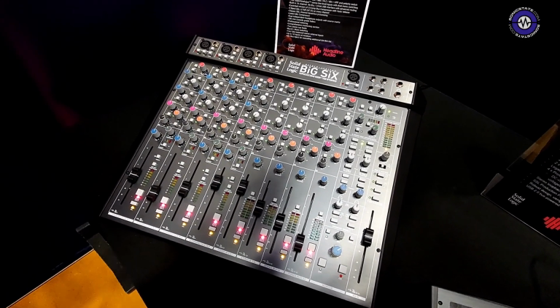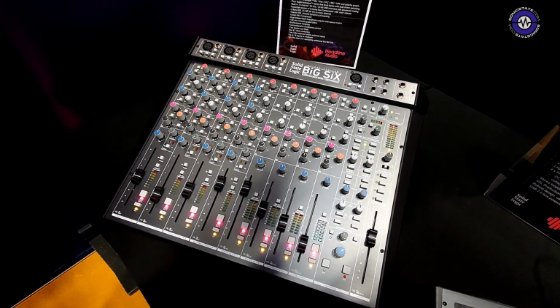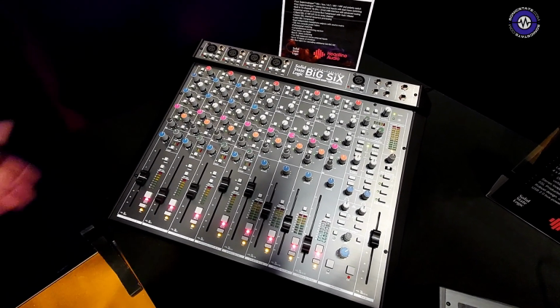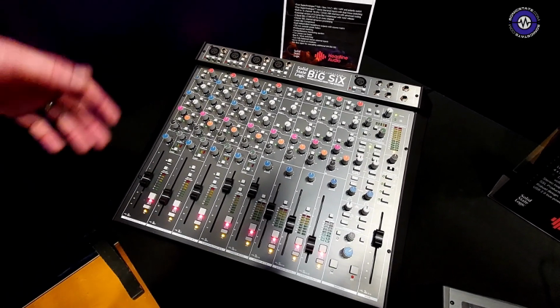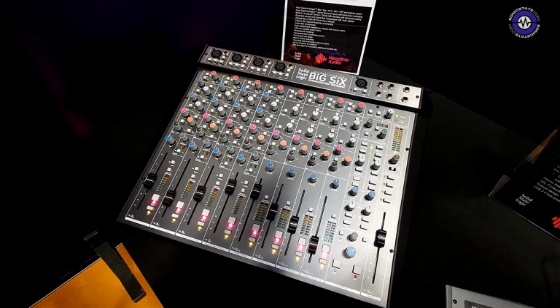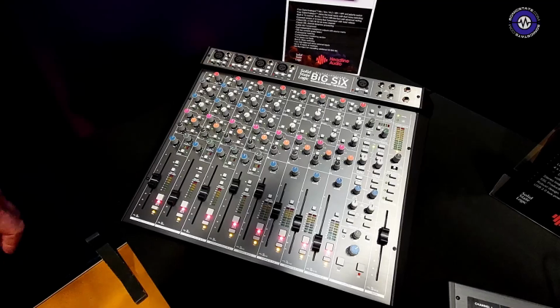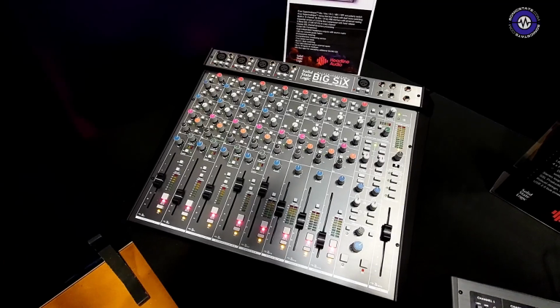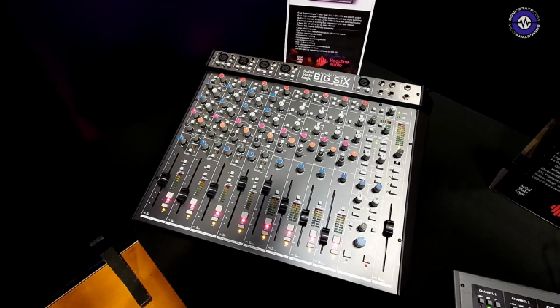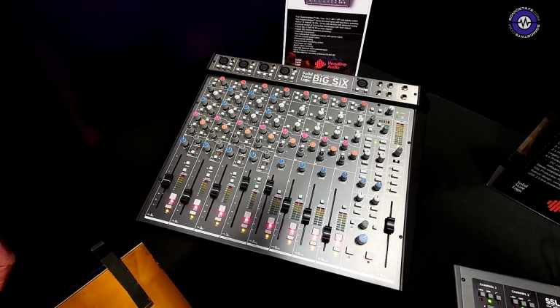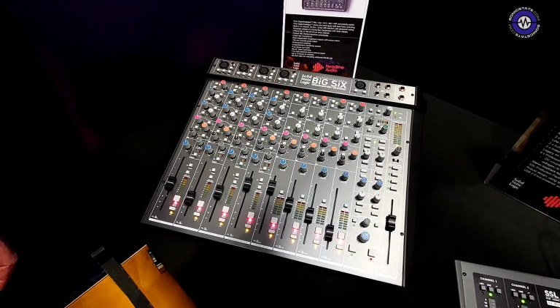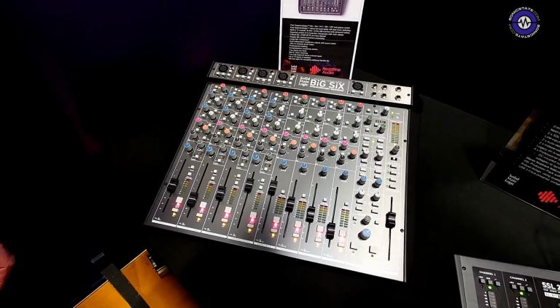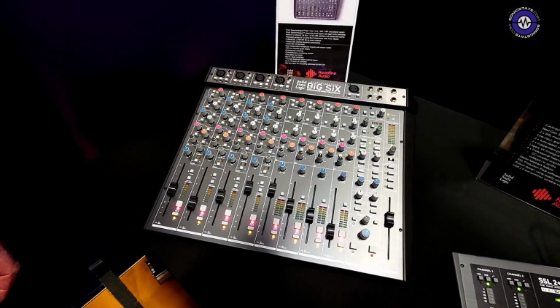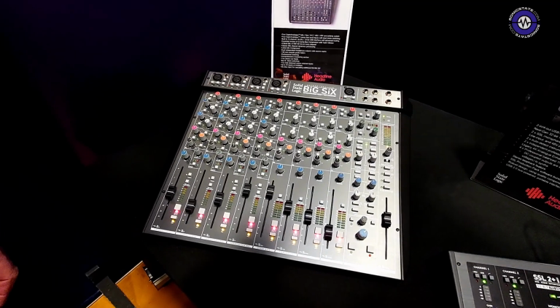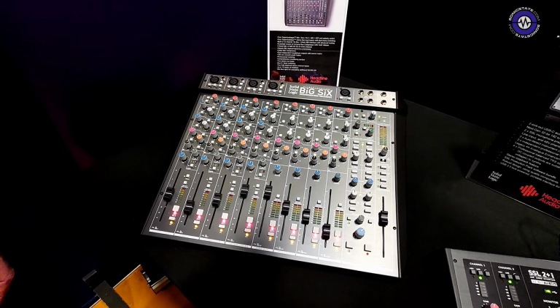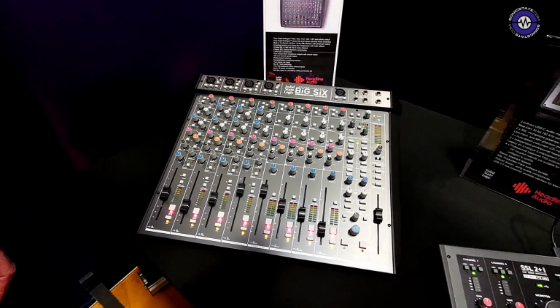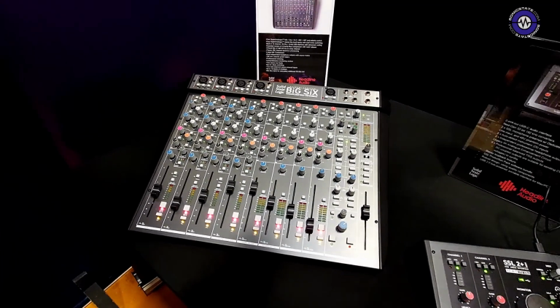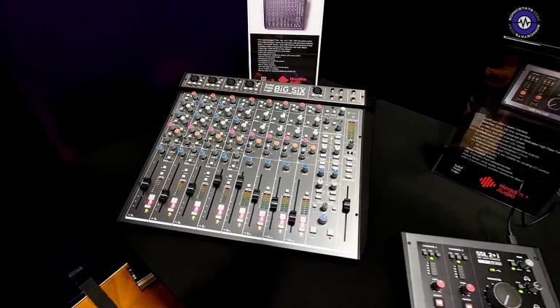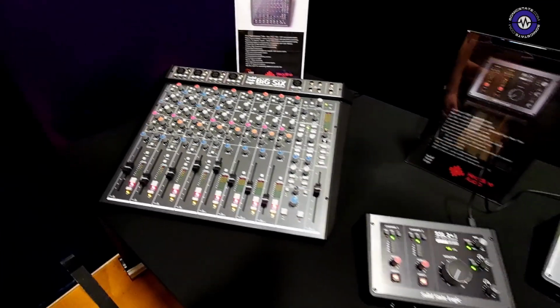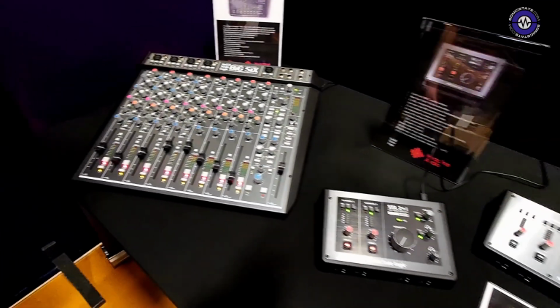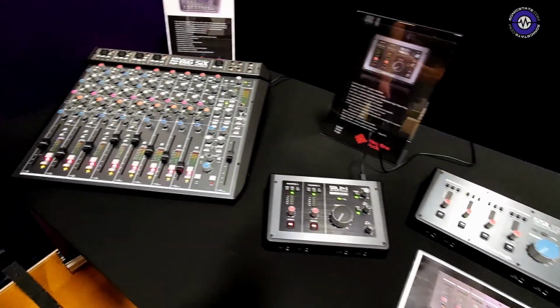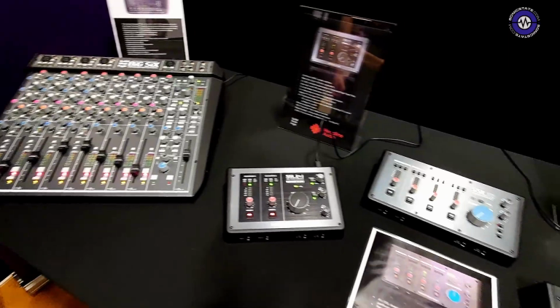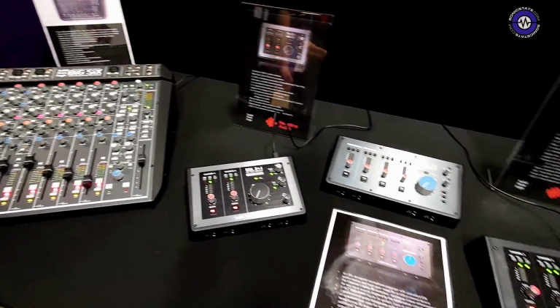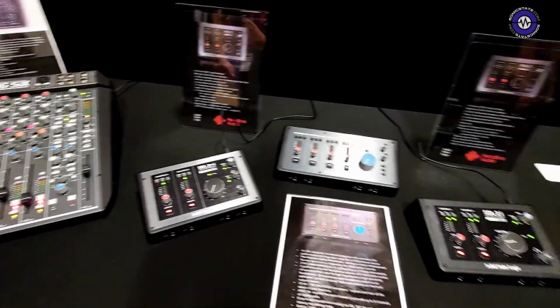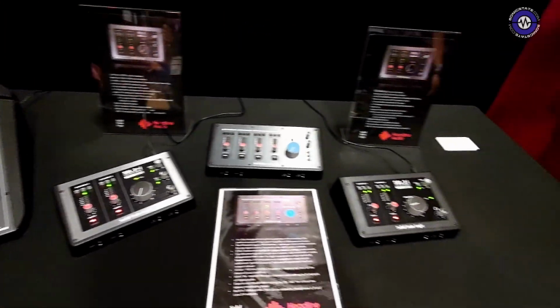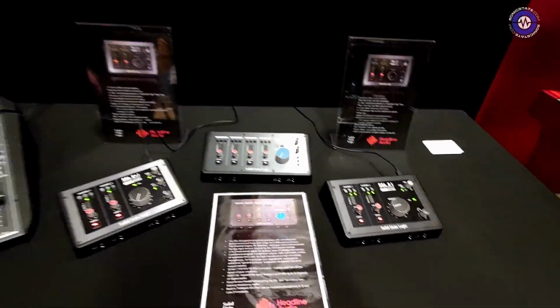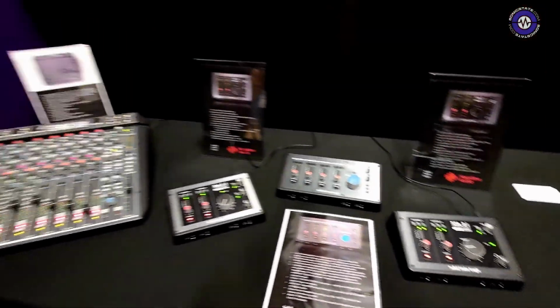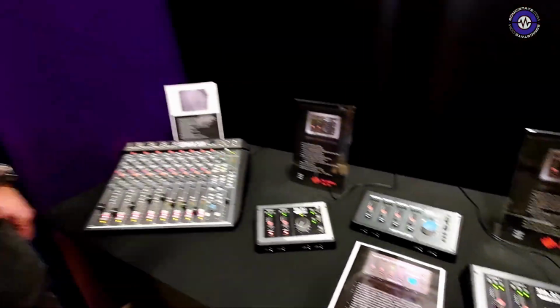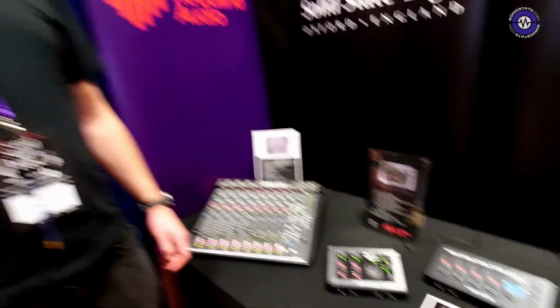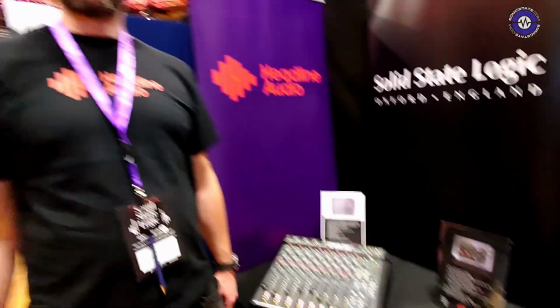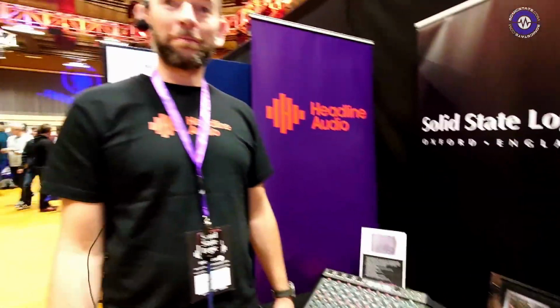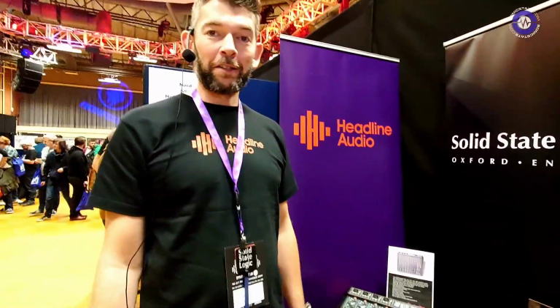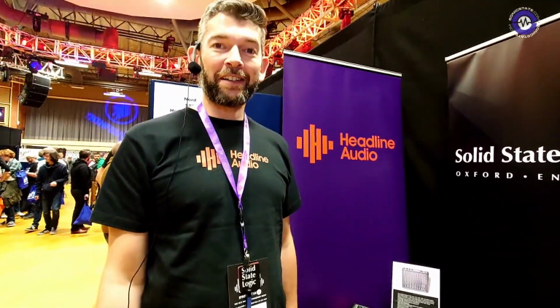The Big Six is the ultimate home interface. Thank you very much for showing us, Jason — really appreciate it. No problem, great to see you.